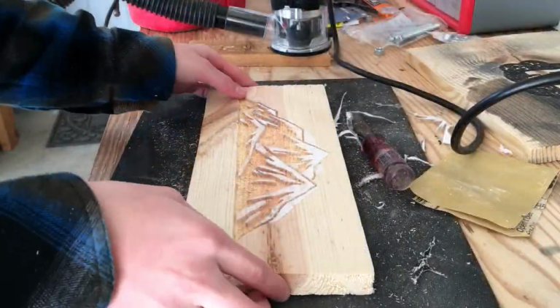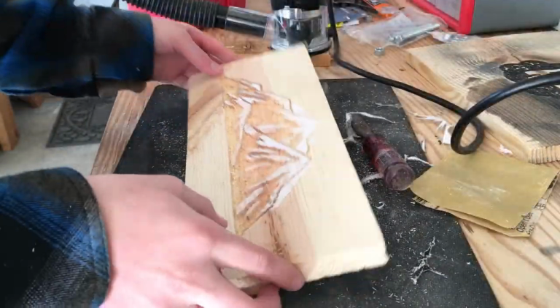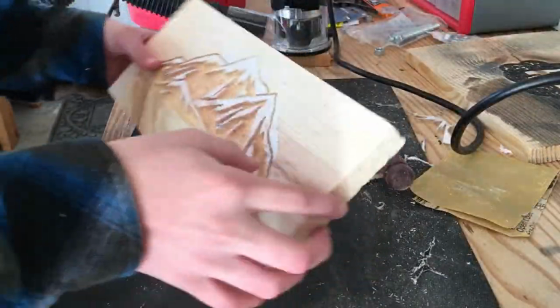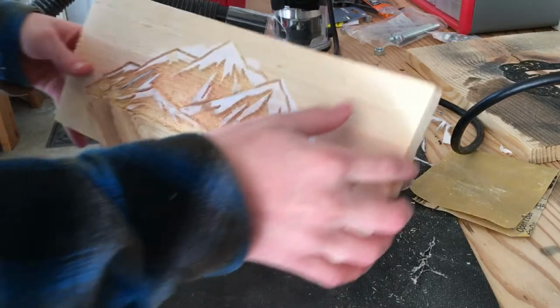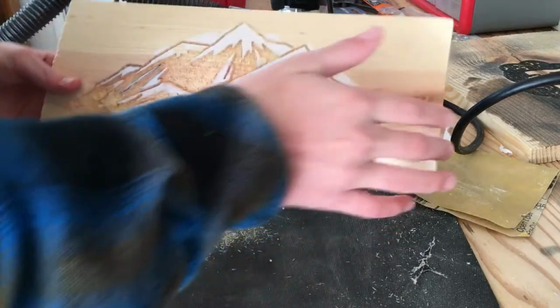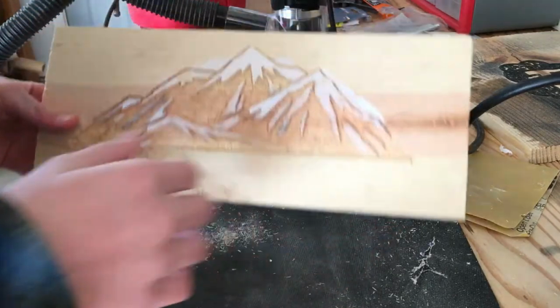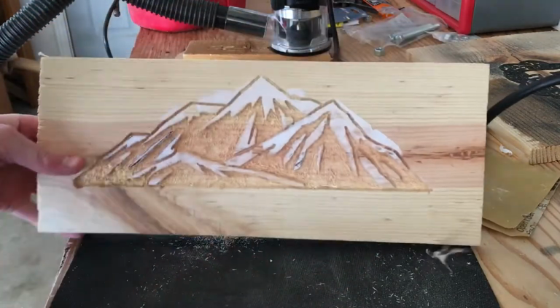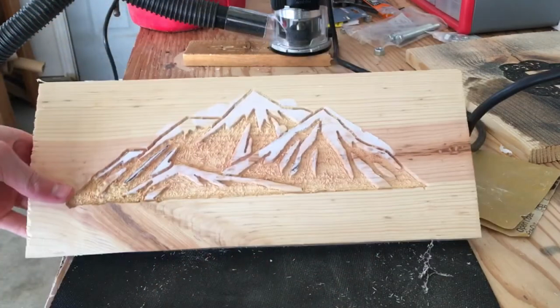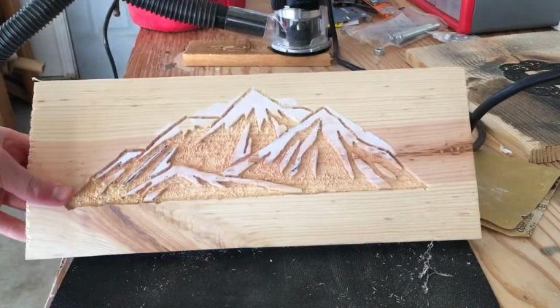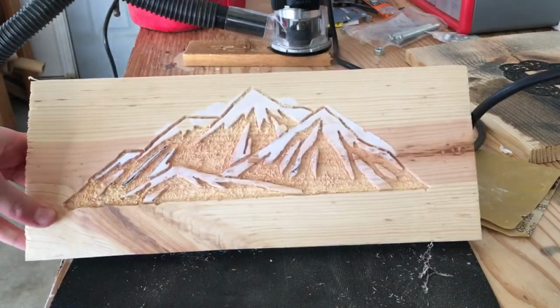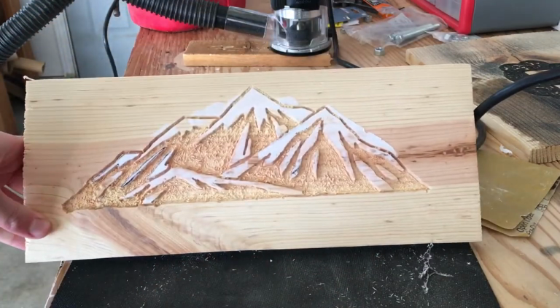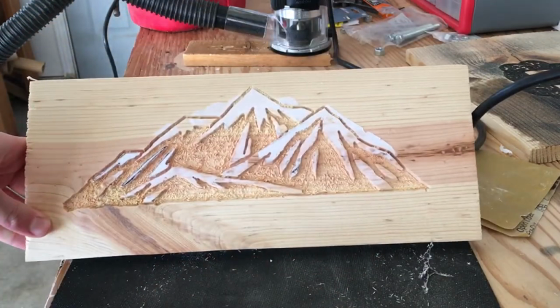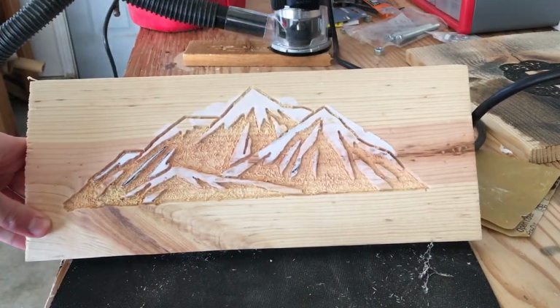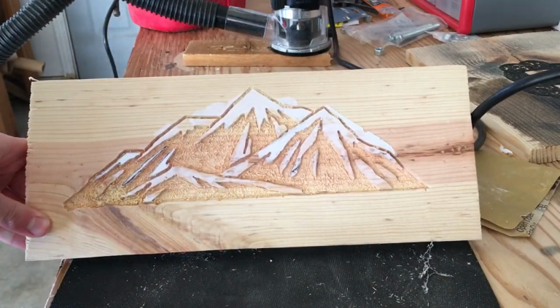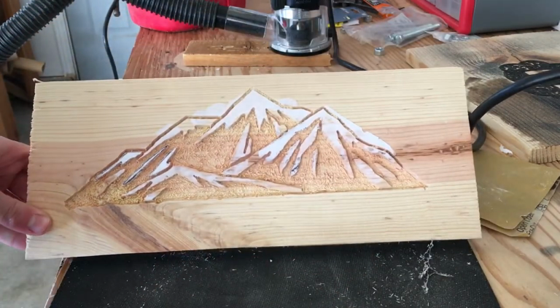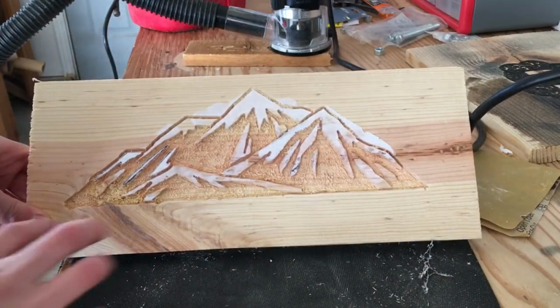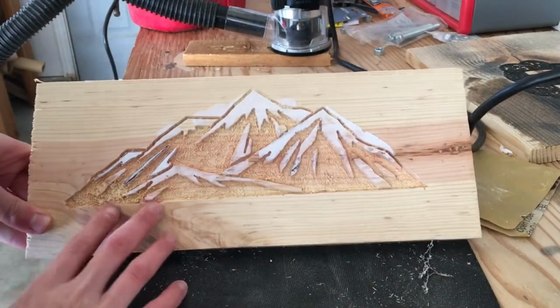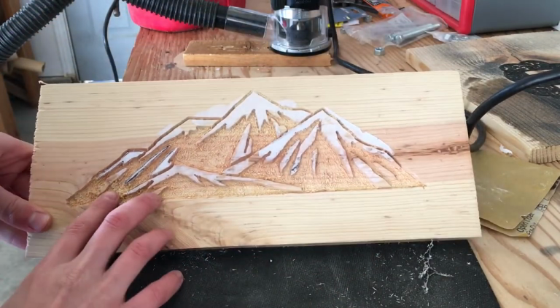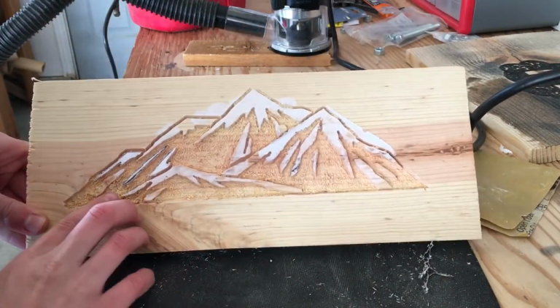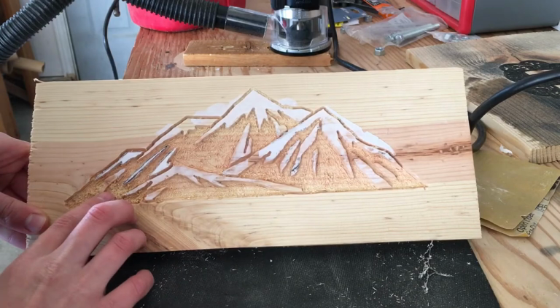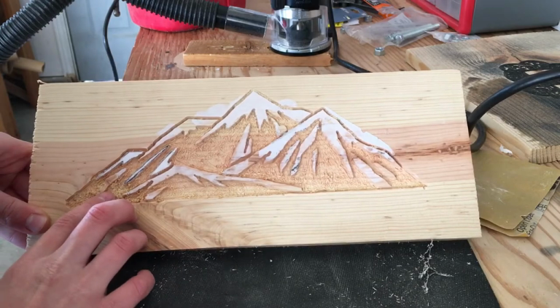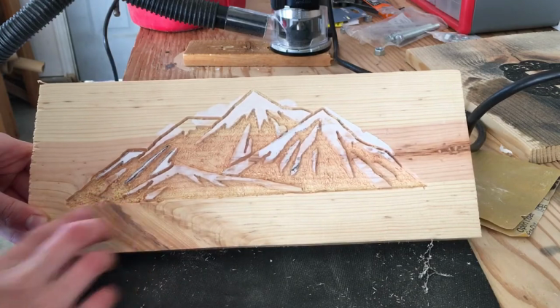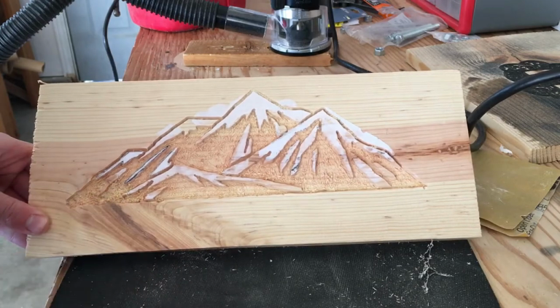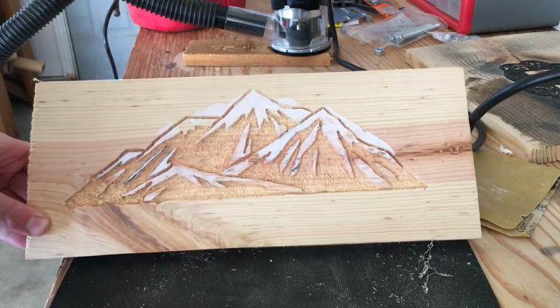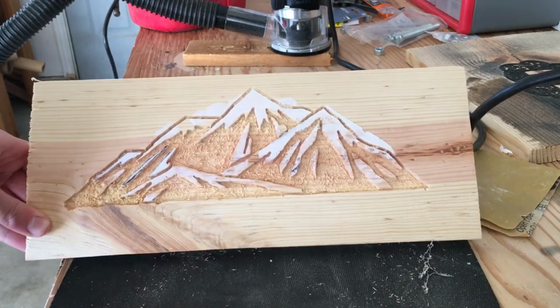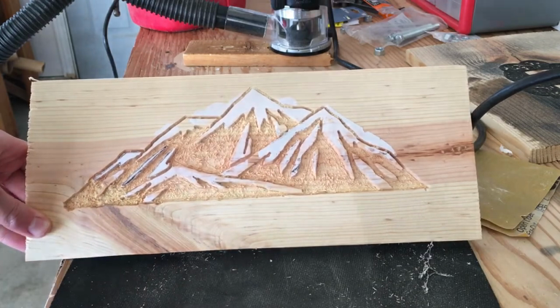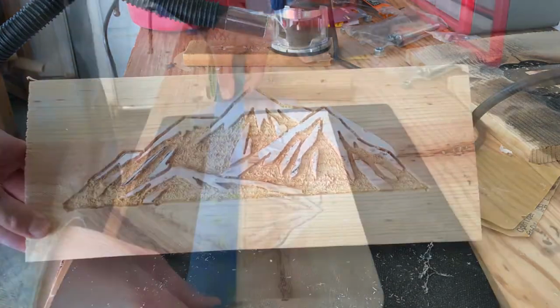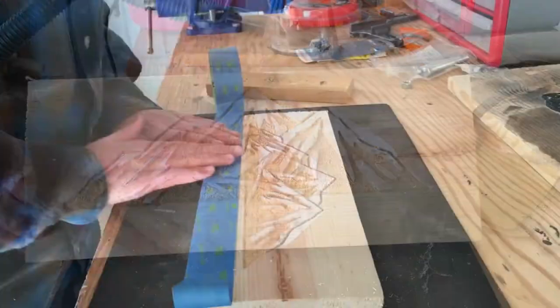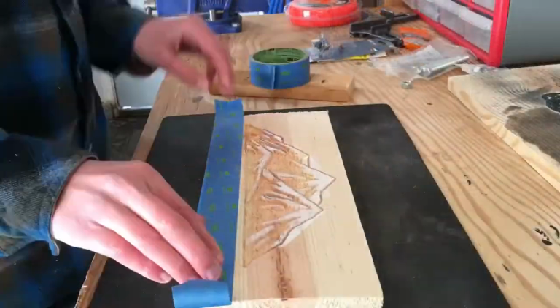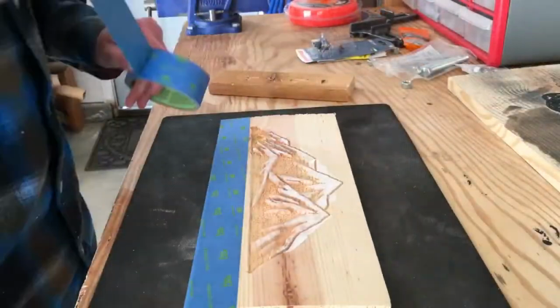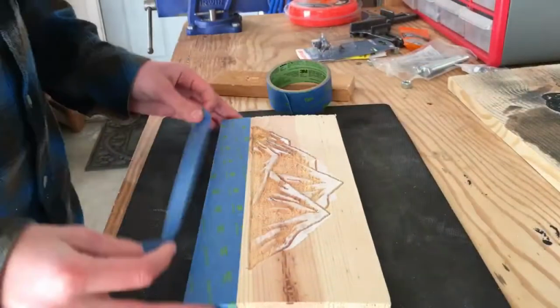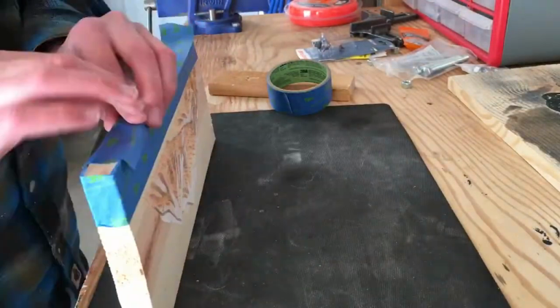Alright guys, here's how it looks. My next step will be to spray paint it and then sand it off. Let's go.